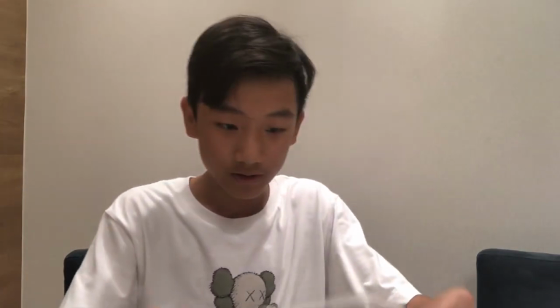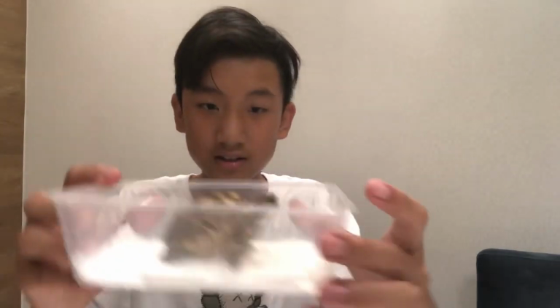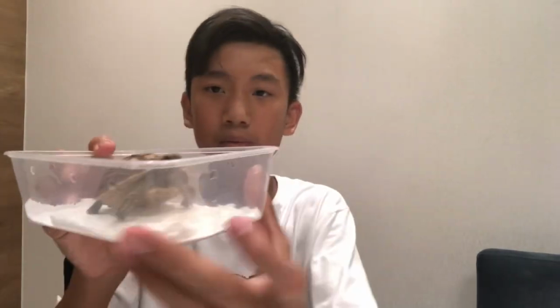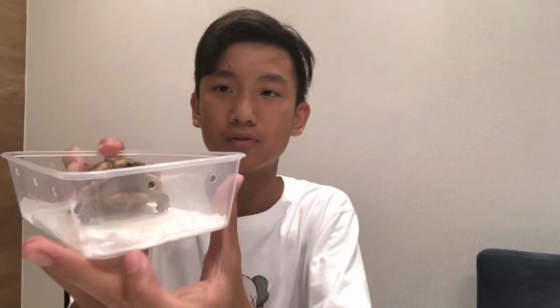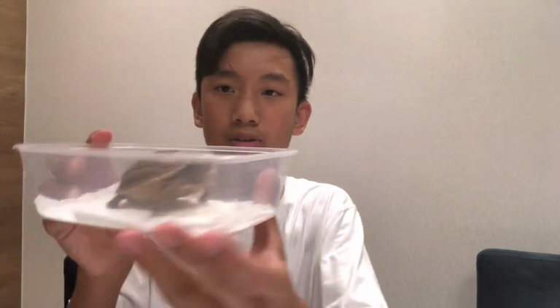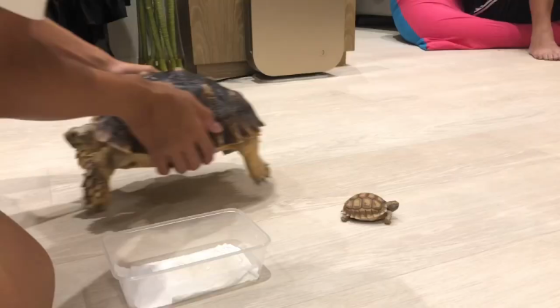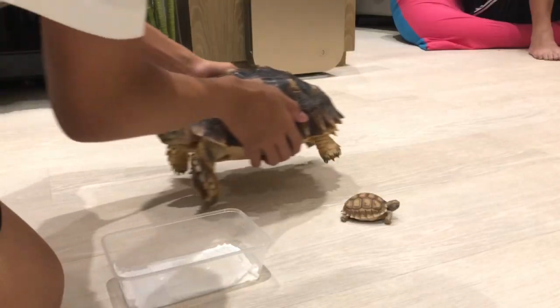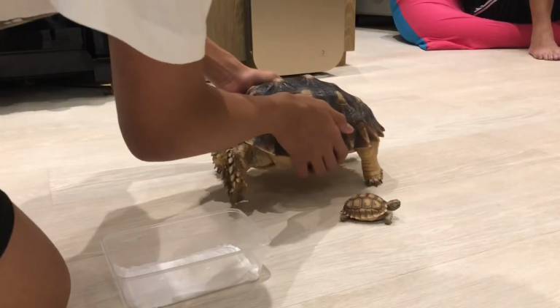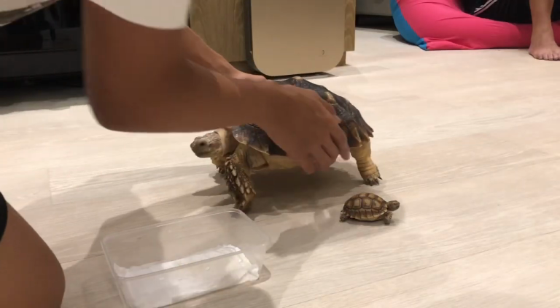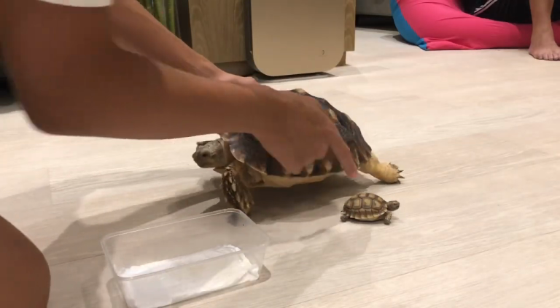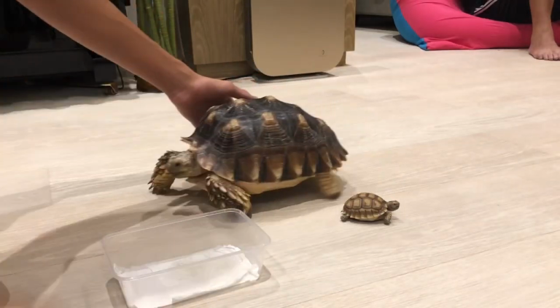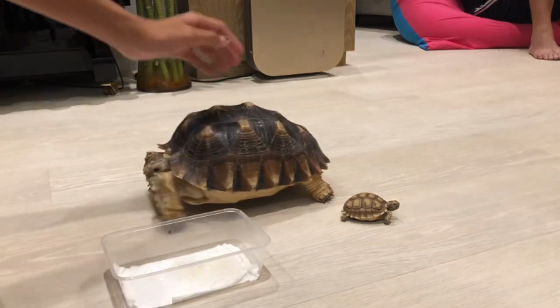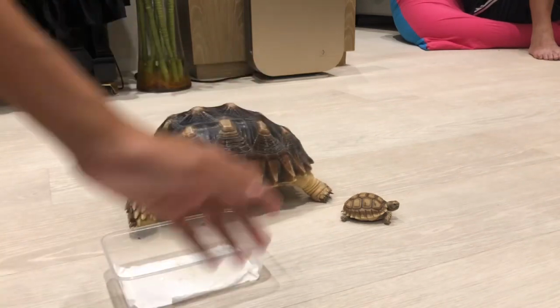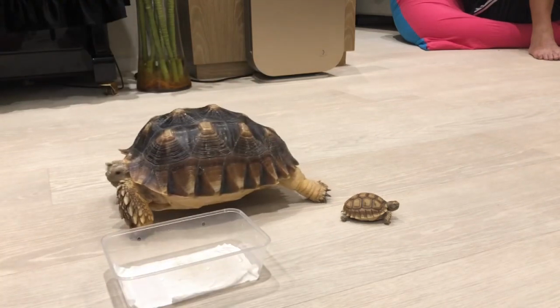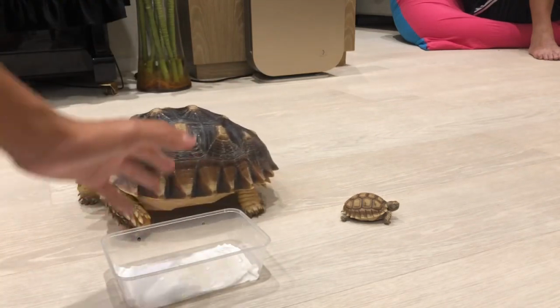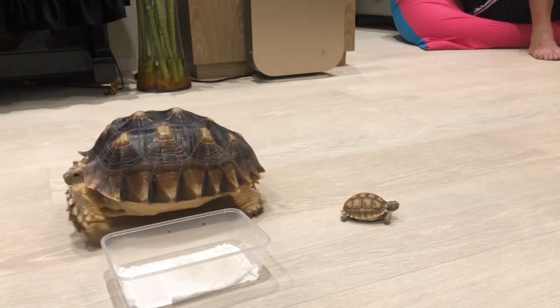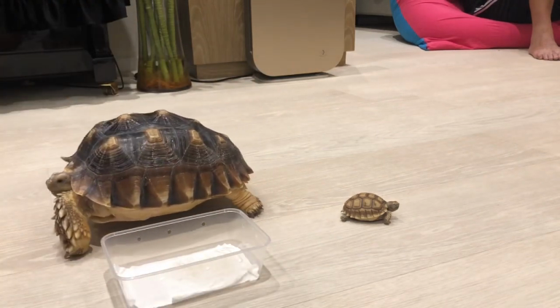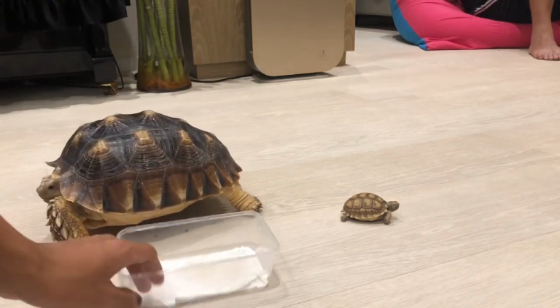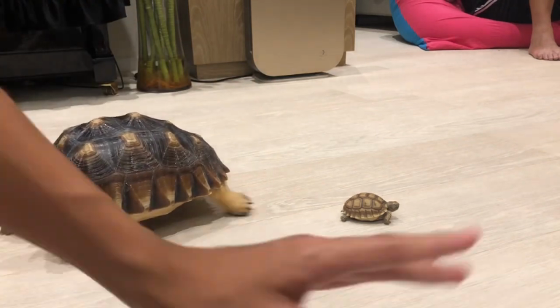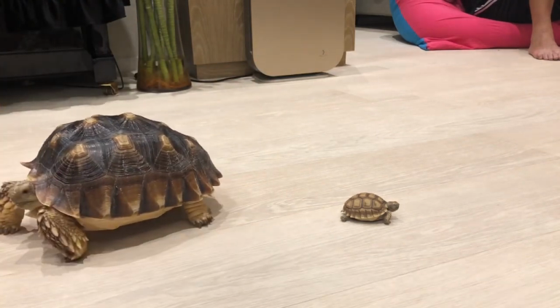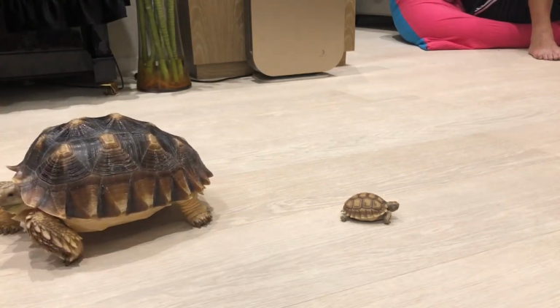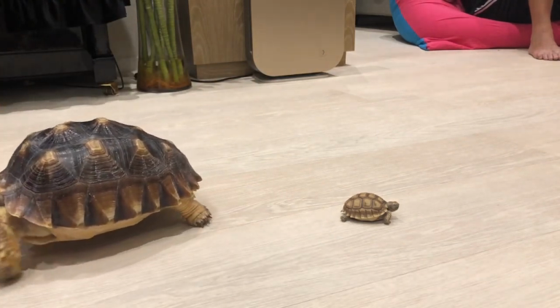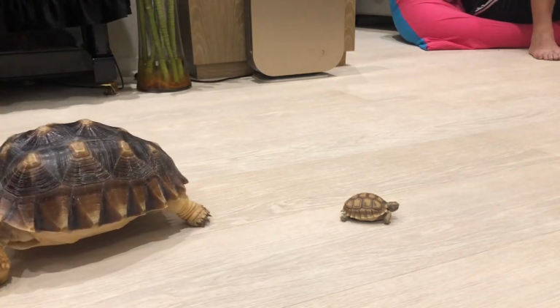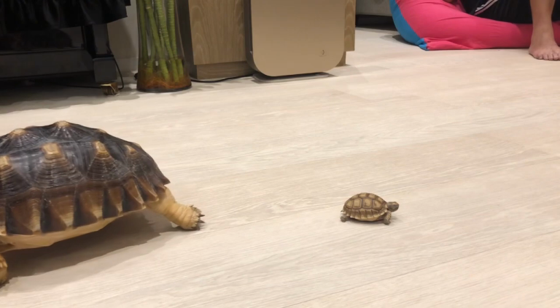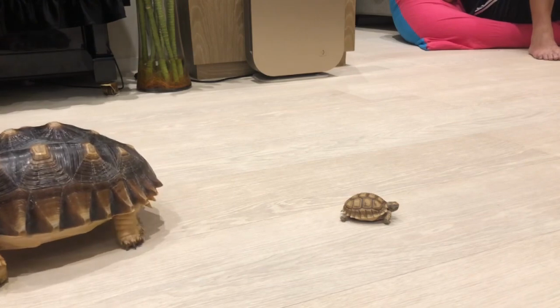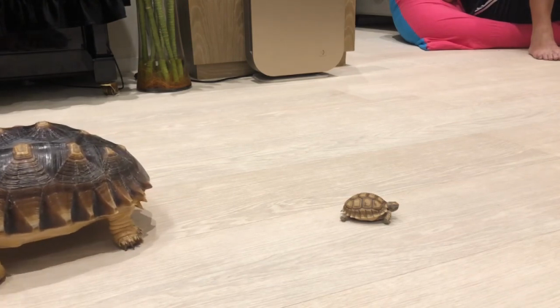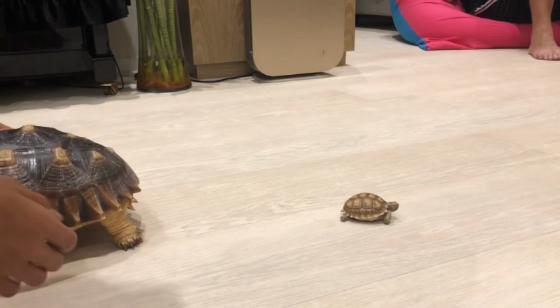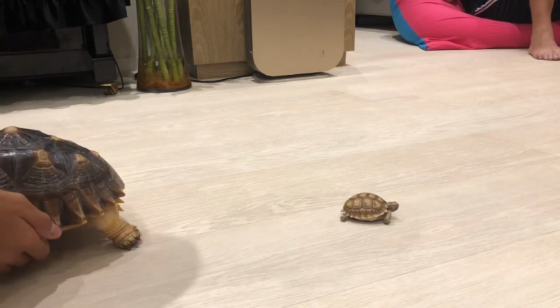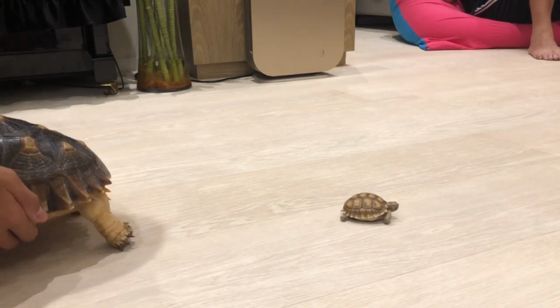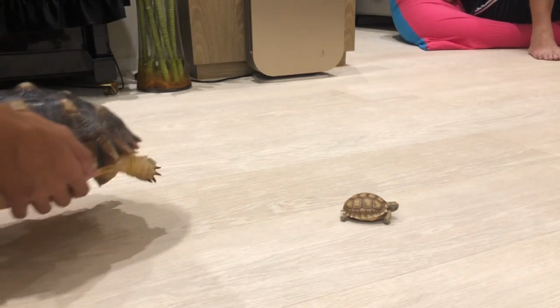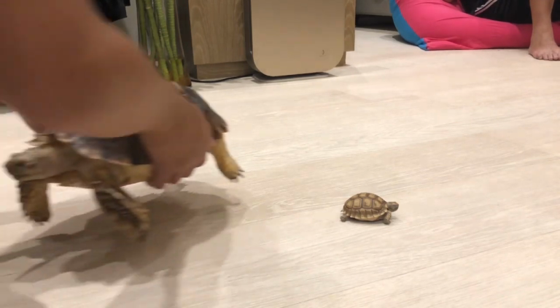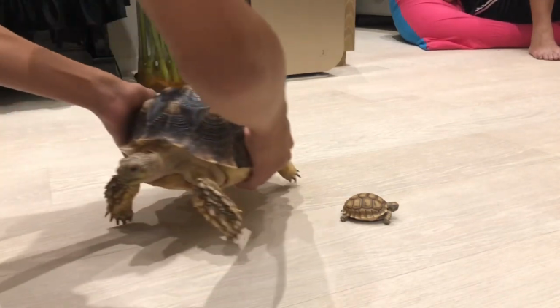He likes standing up like this for some reason. This one is gonna be called Rocky, because when he grows up he's gonna look like a rock. So Rocky and Nicholas. Alright, tortoise comparison — just stay there. Come on.